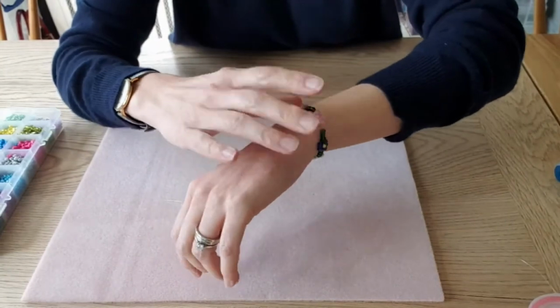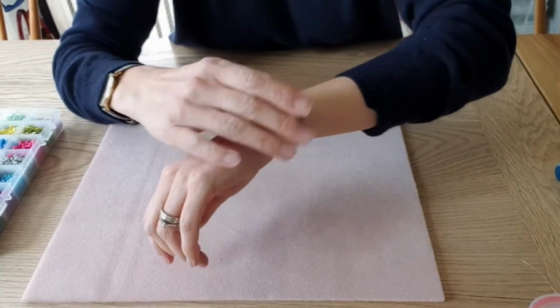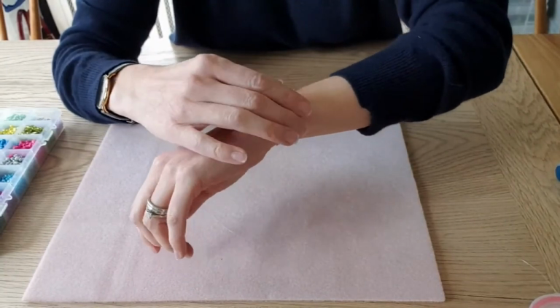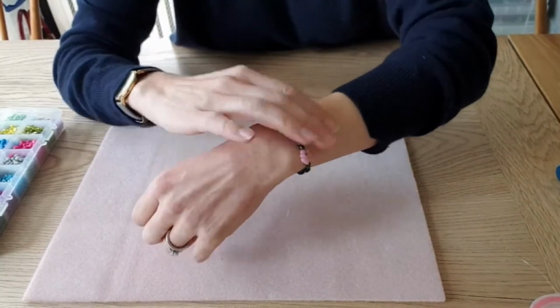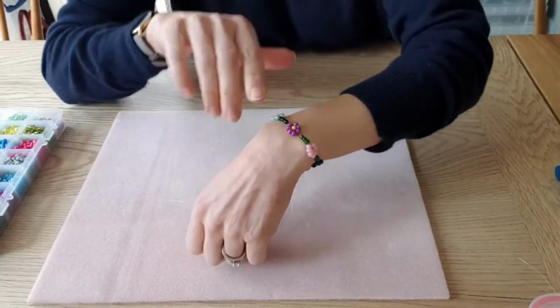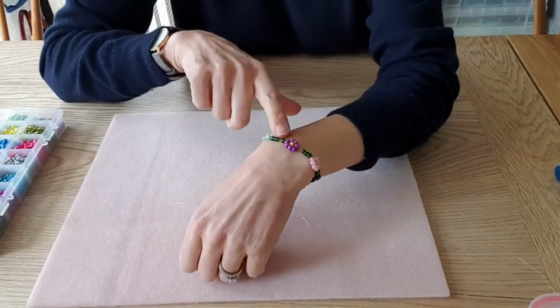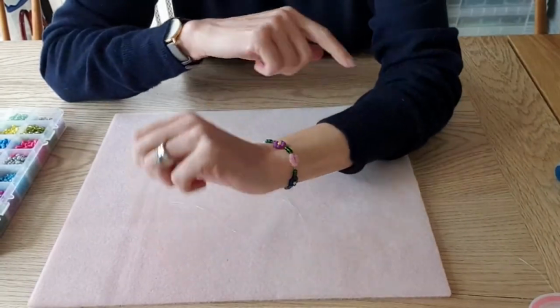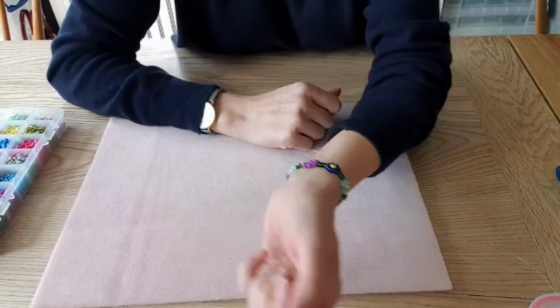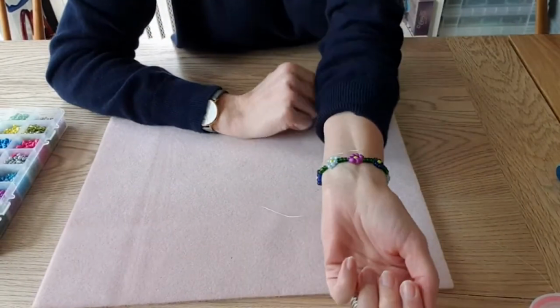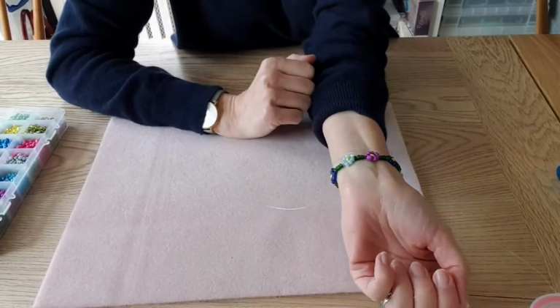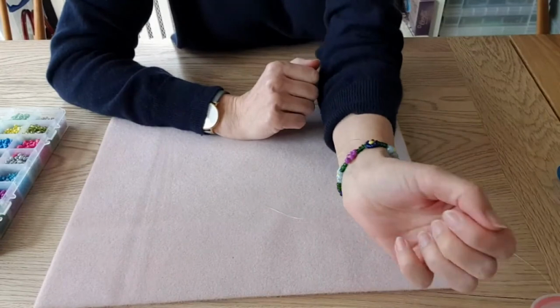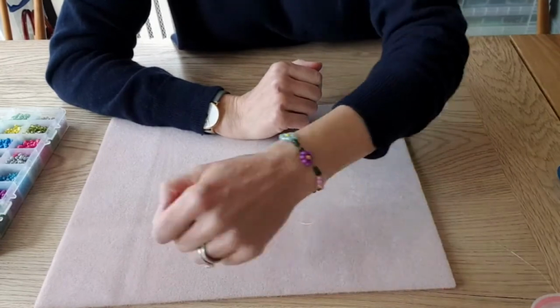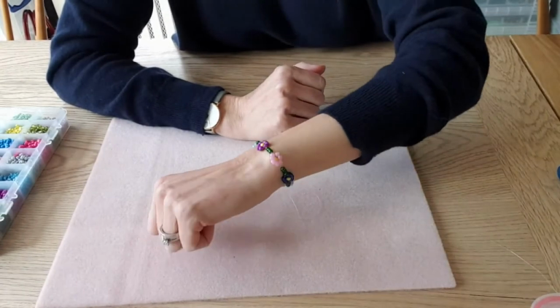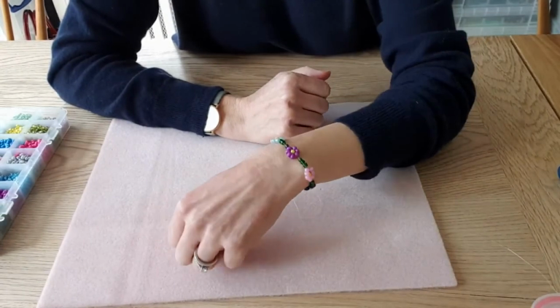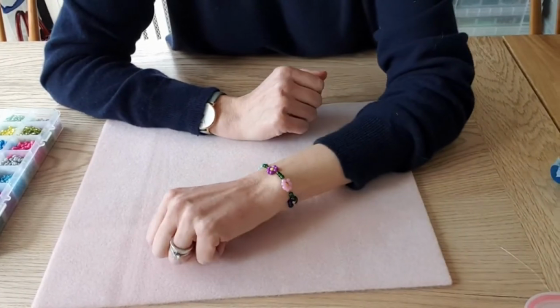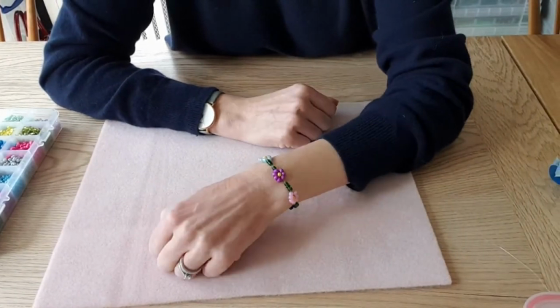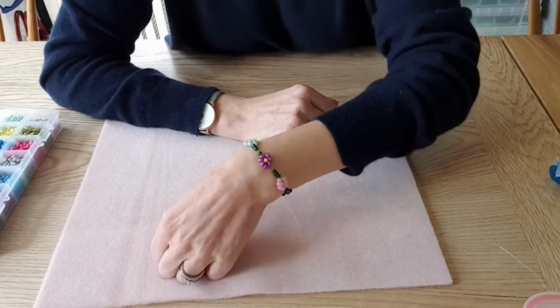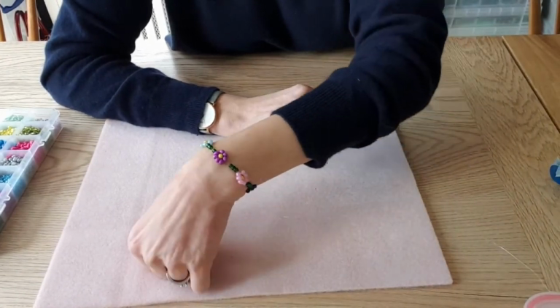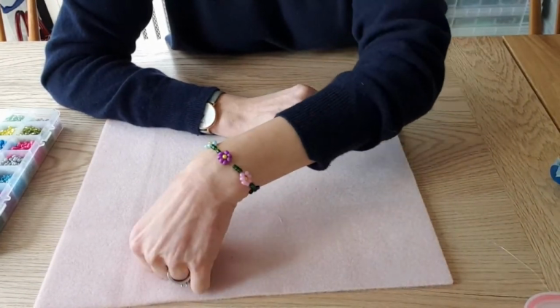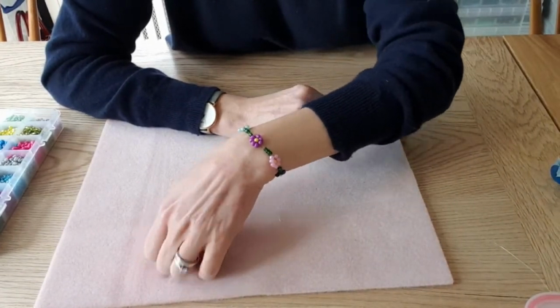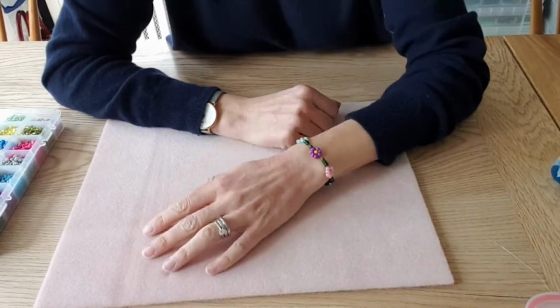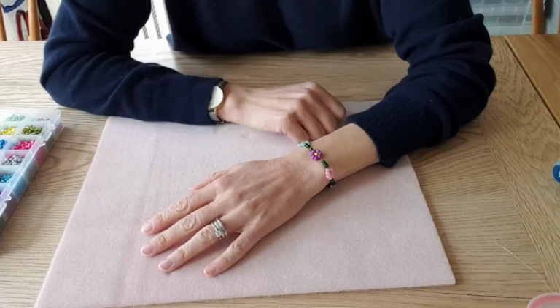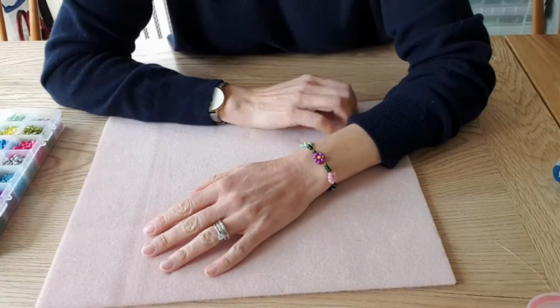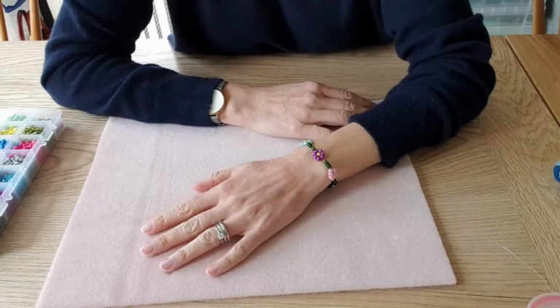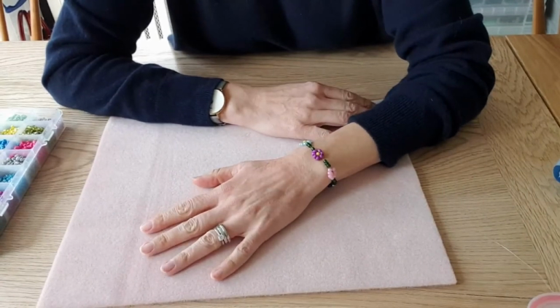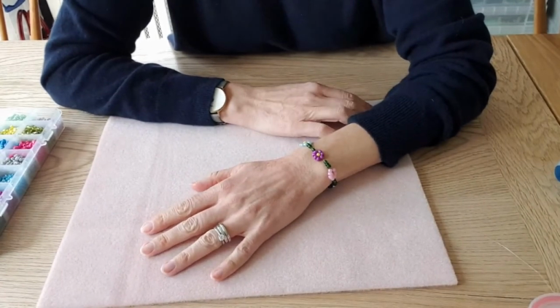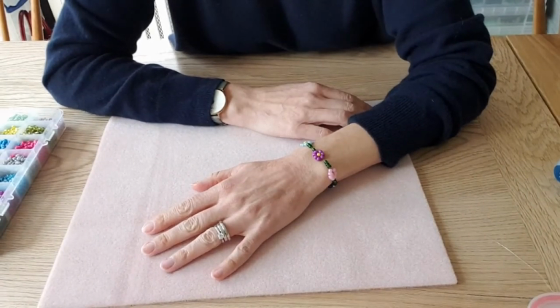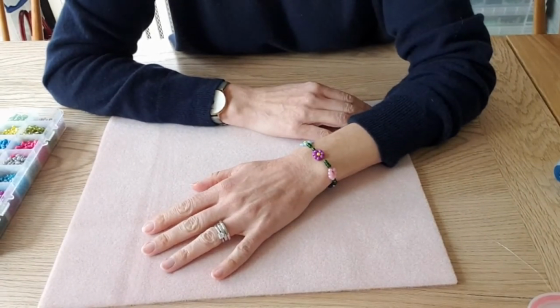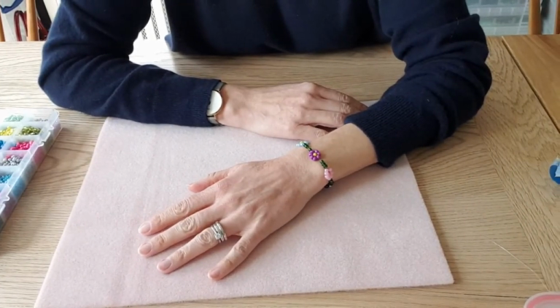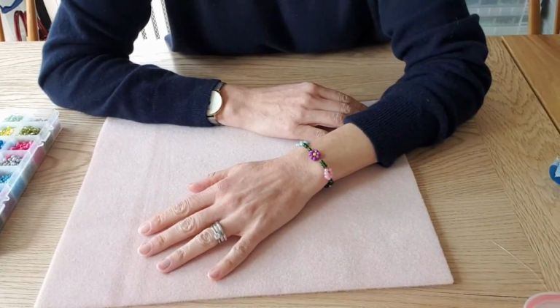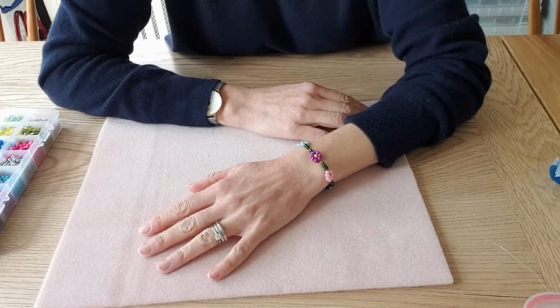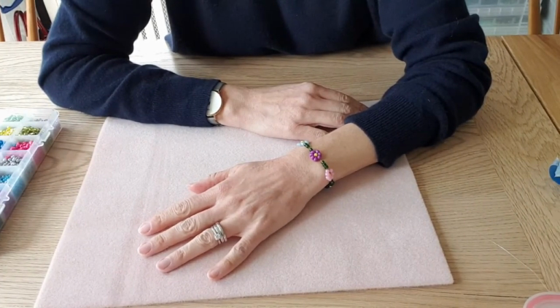You'll probably want it to be a bit bigger if you're doing it for your ankle. But that is how you make a daisy chain bracelet — I hope you've enjoyed this video and it would be lovely to see any makes that you manage to do.